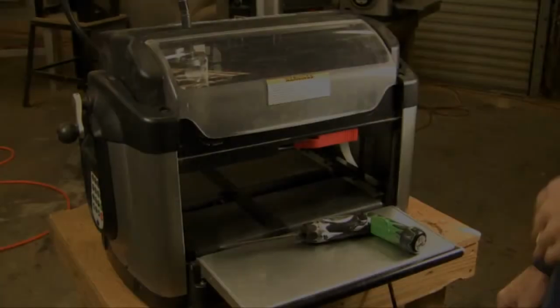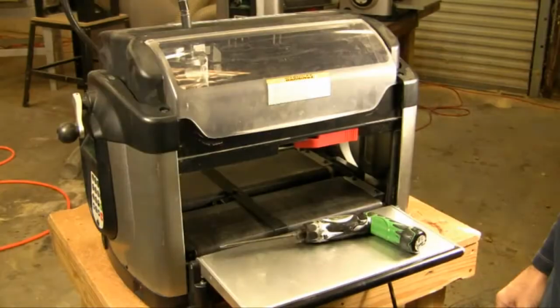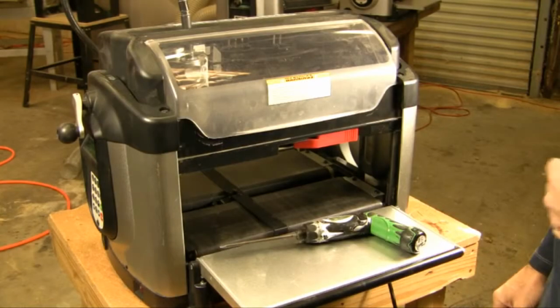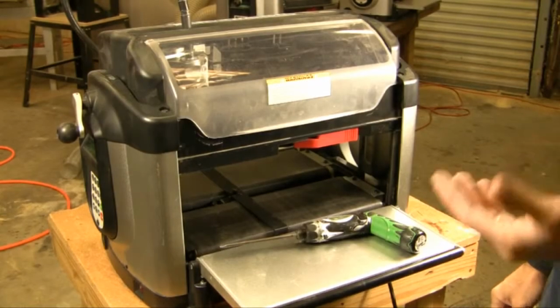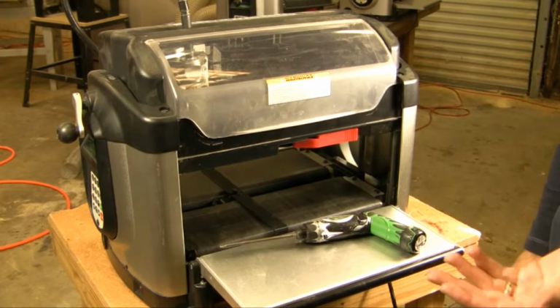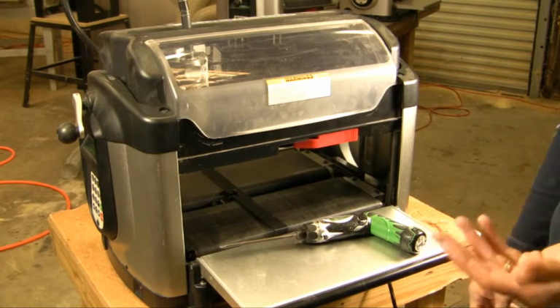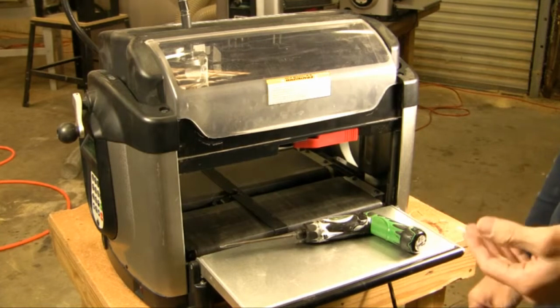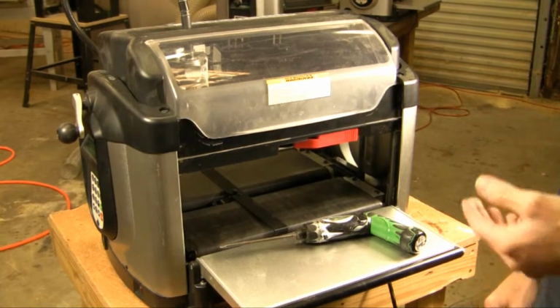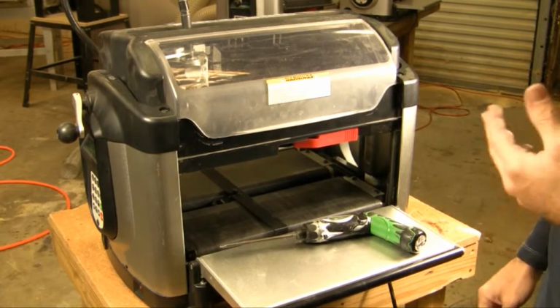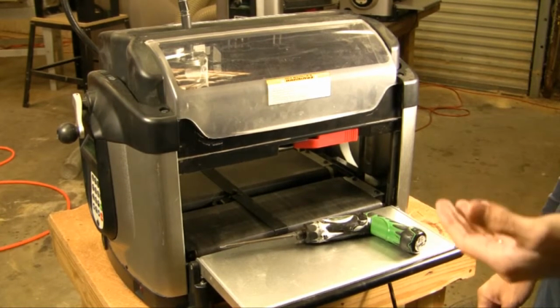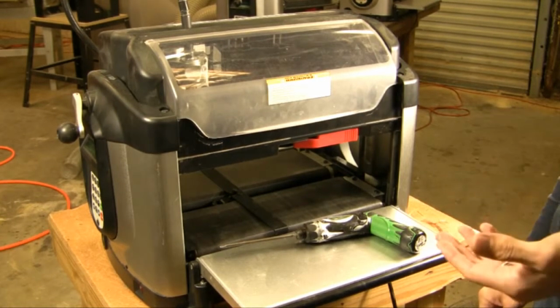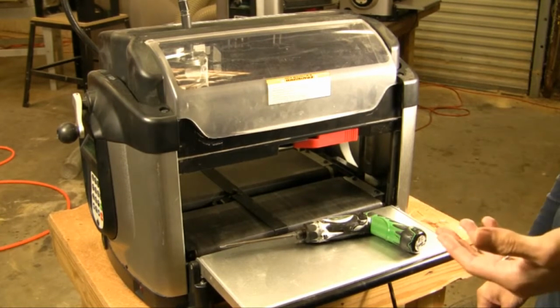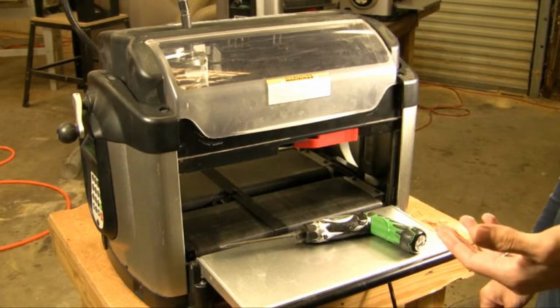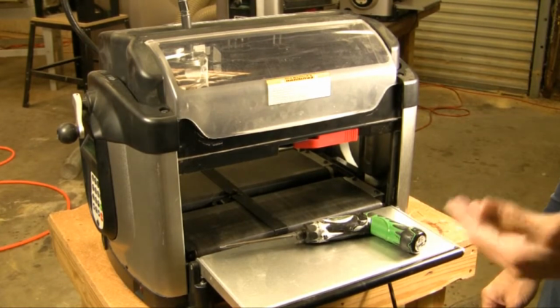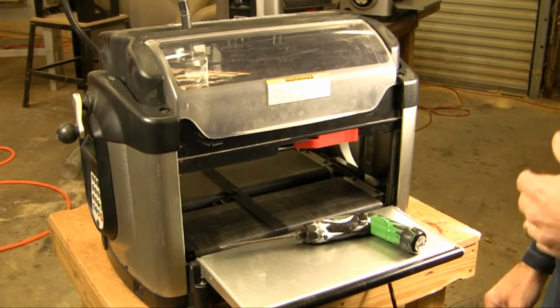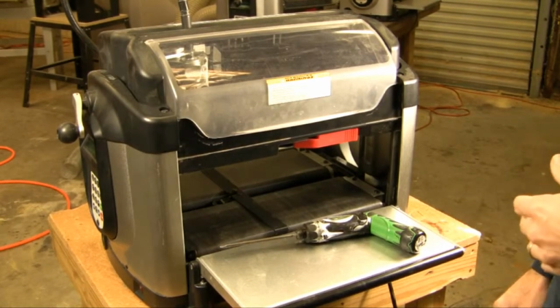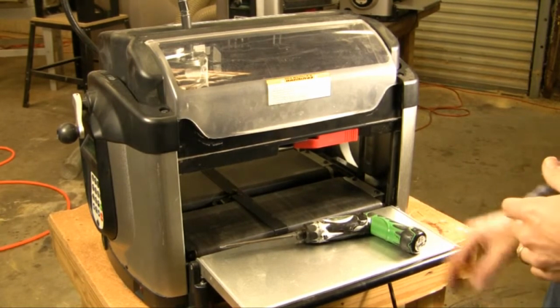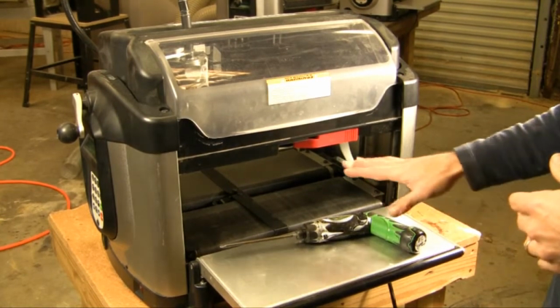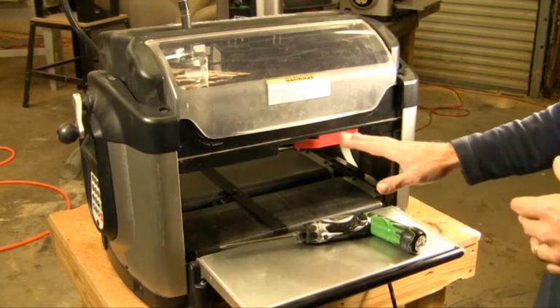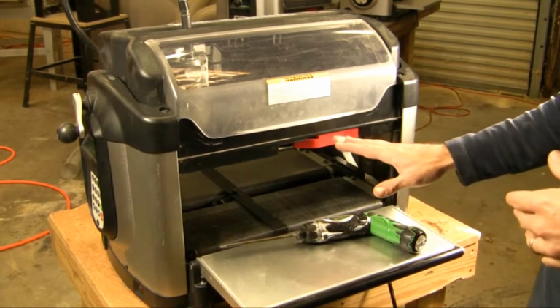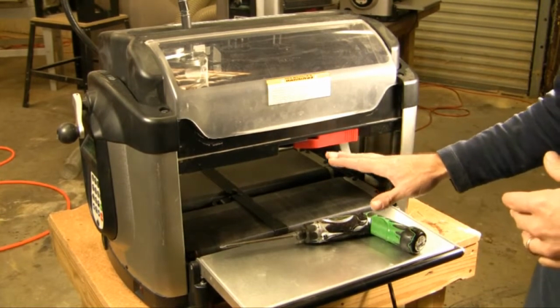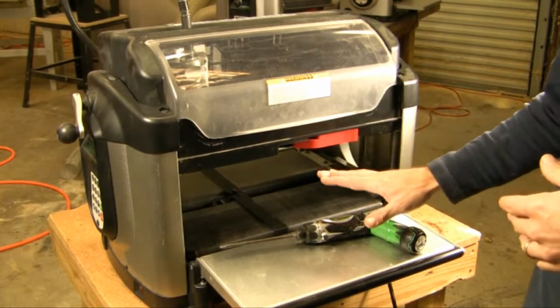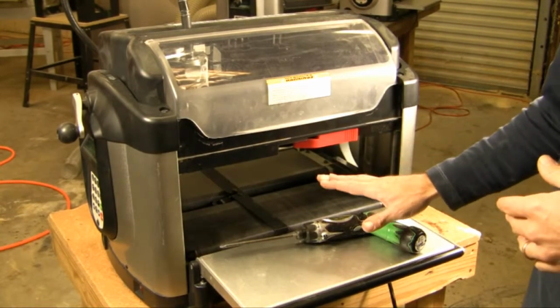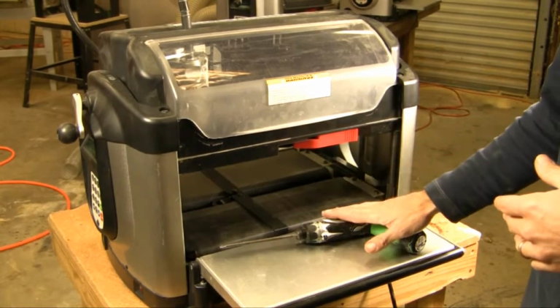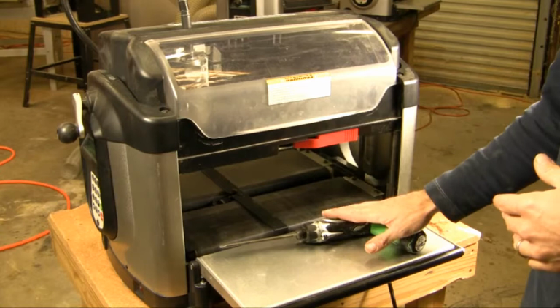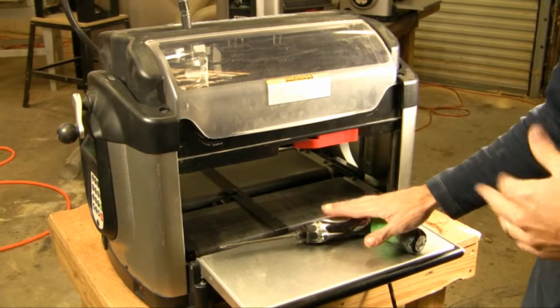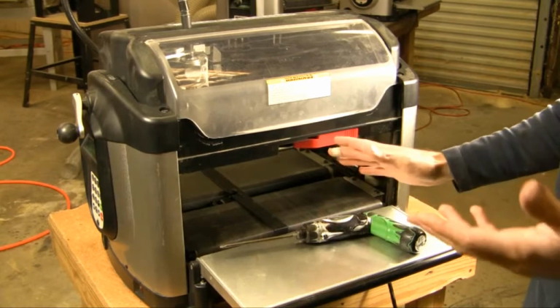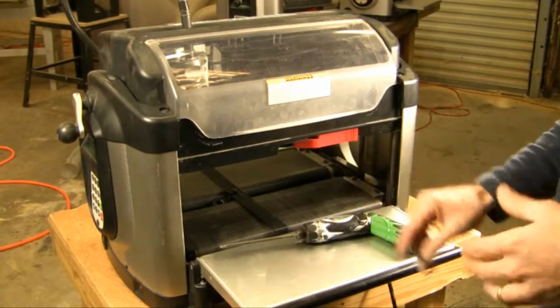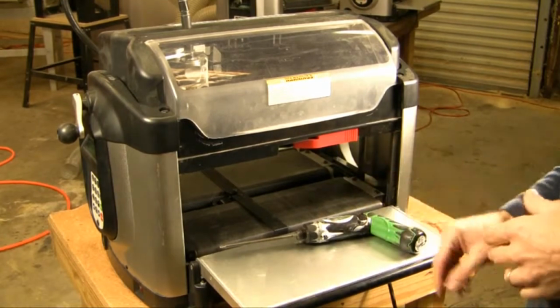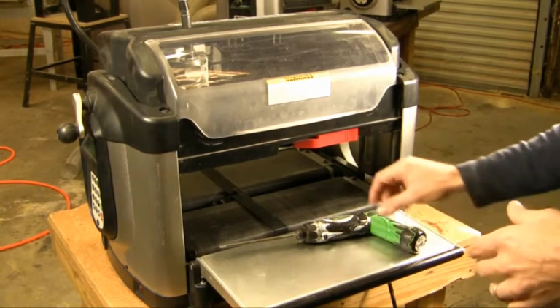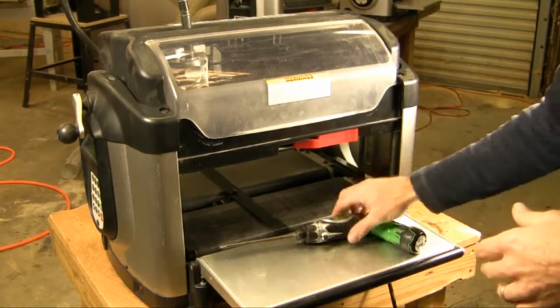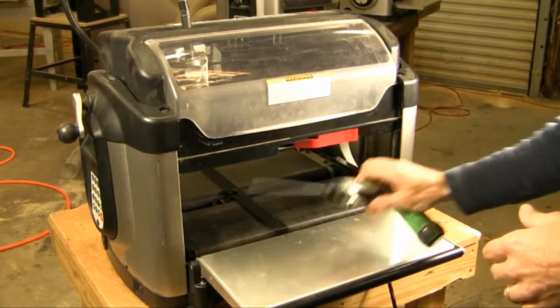In this video we're going to show you how to correctly remove your controller from the machine. All you're going to need for this operation is a drill or a hand screwdriver.